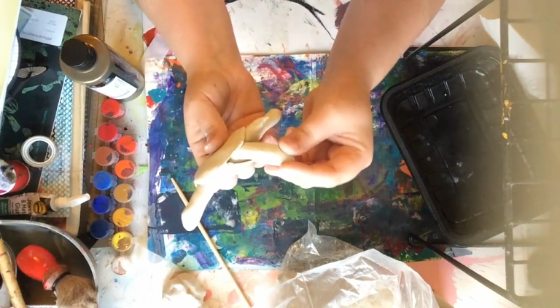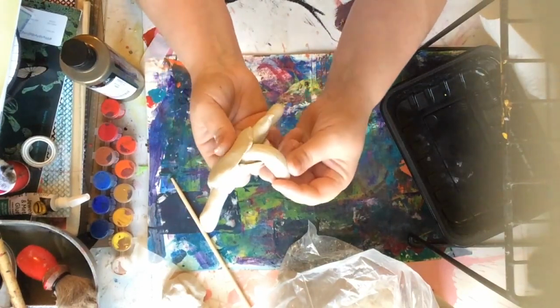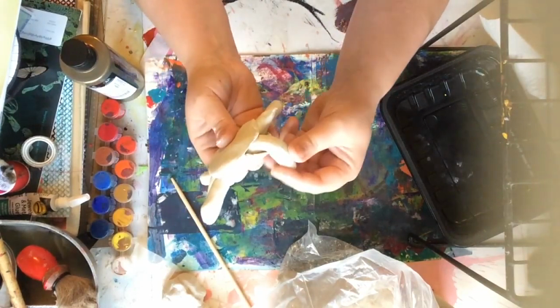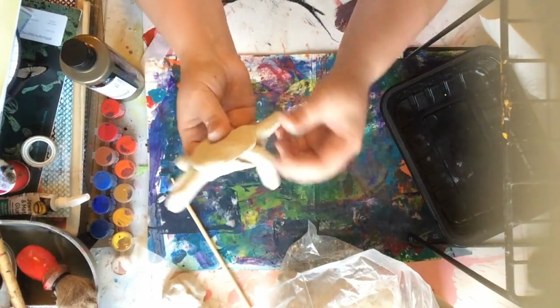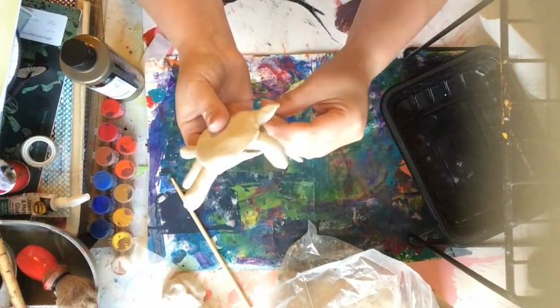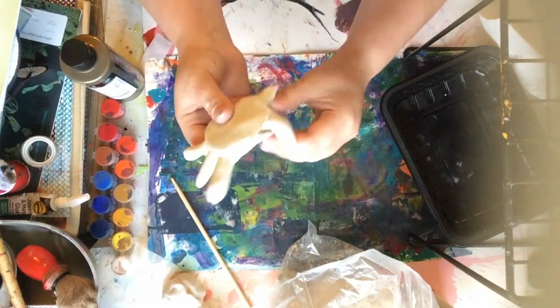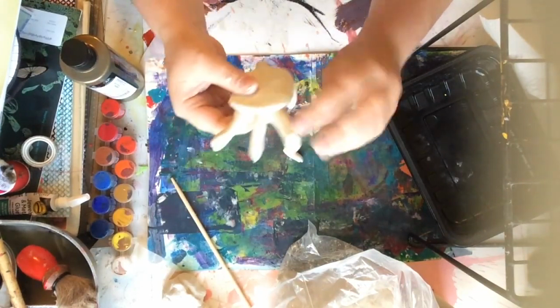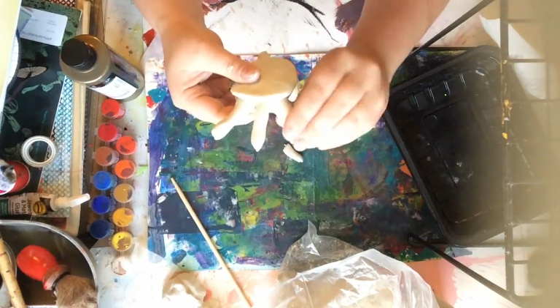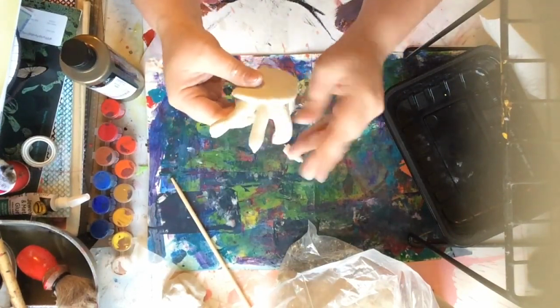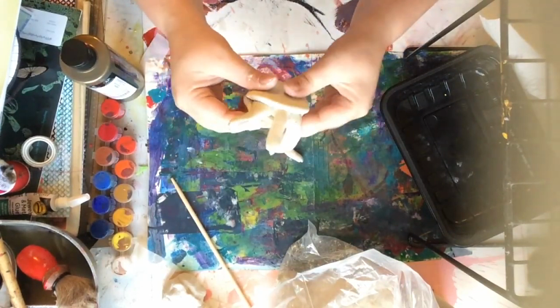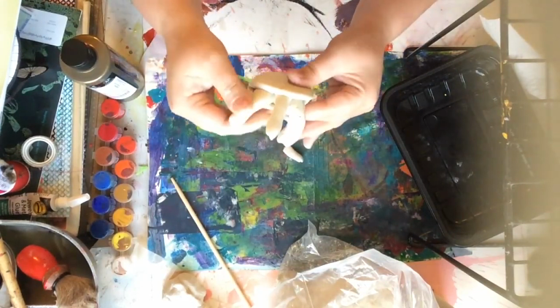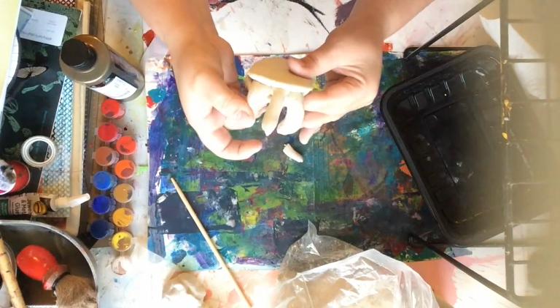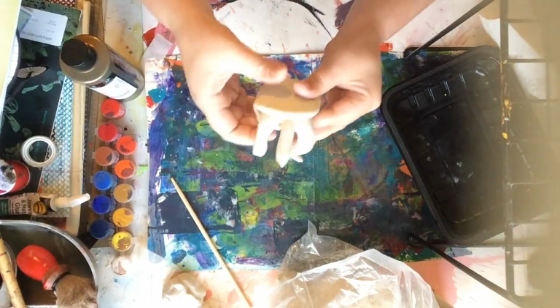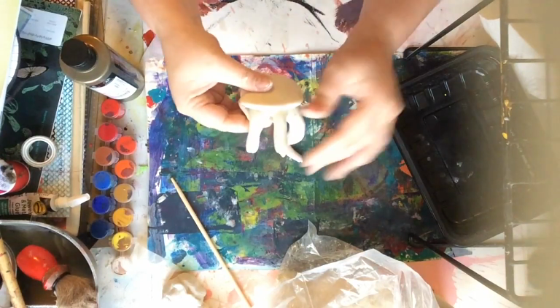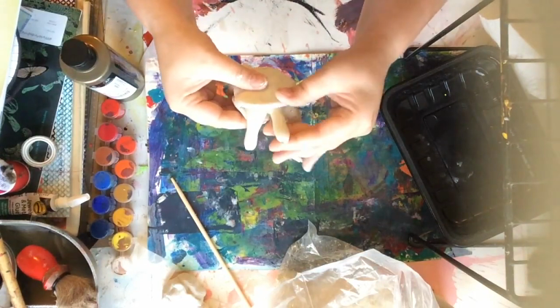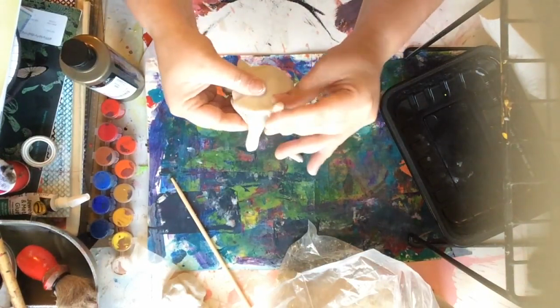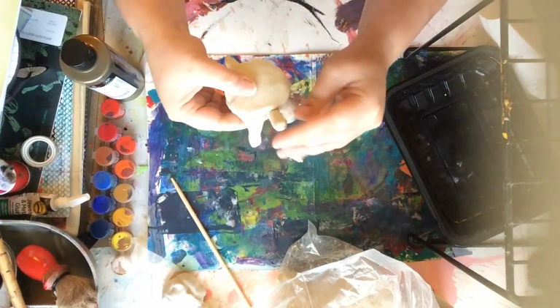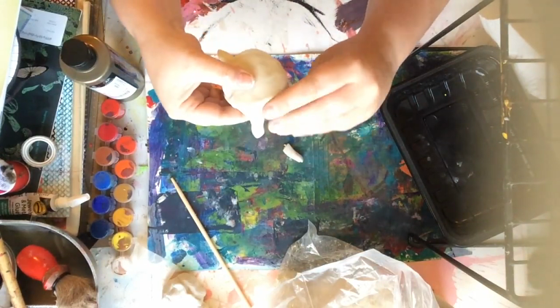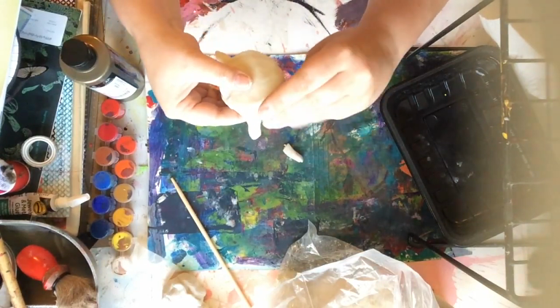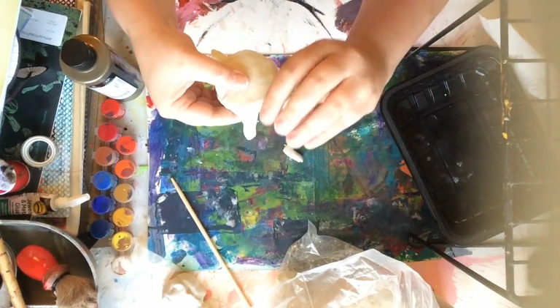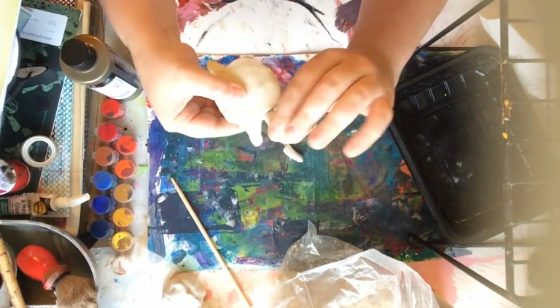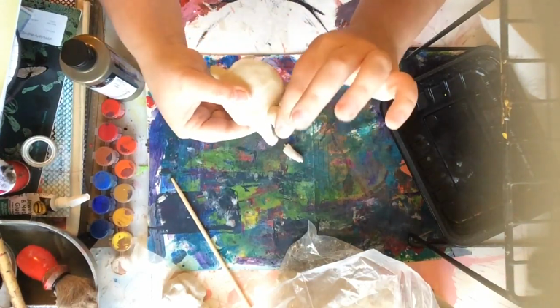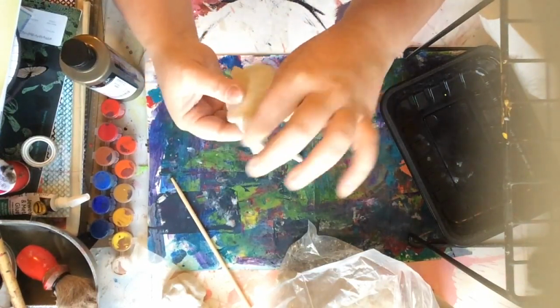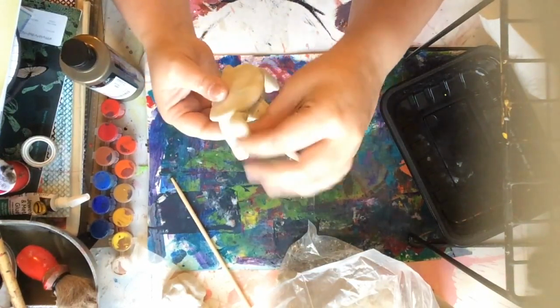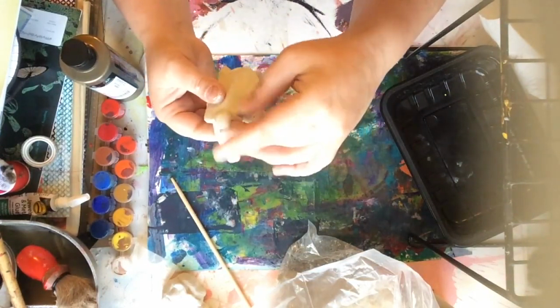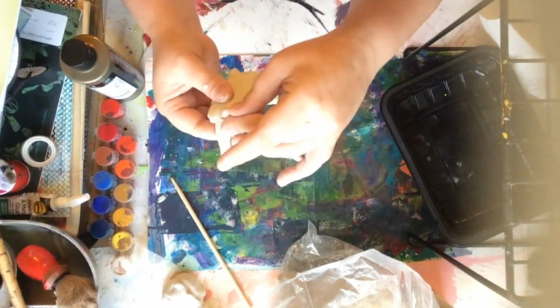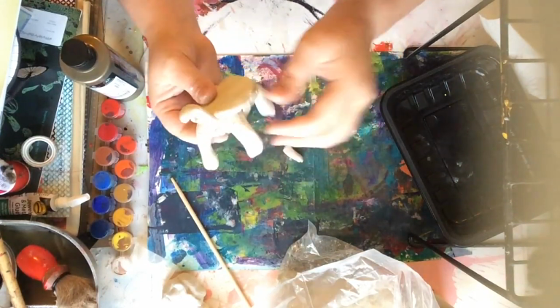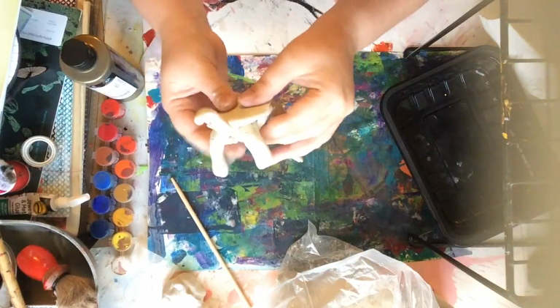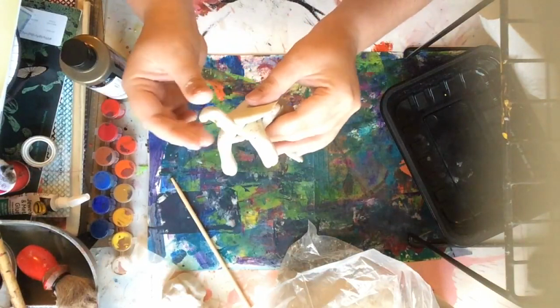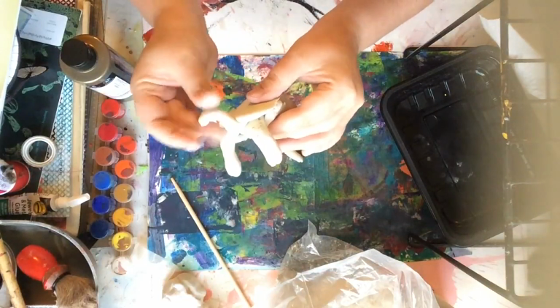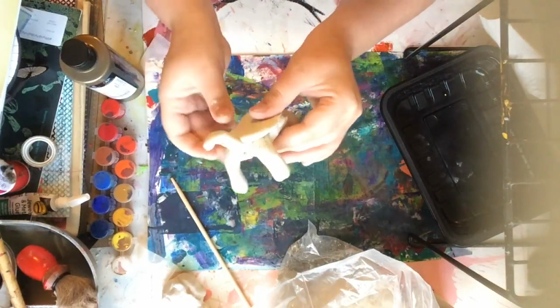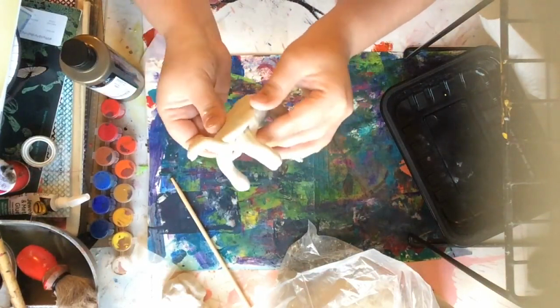I'm bending down the coils to give him something to stand on so he's not just laying on his belly. I'm also going to bend his head up in an L shape so he's looking up.